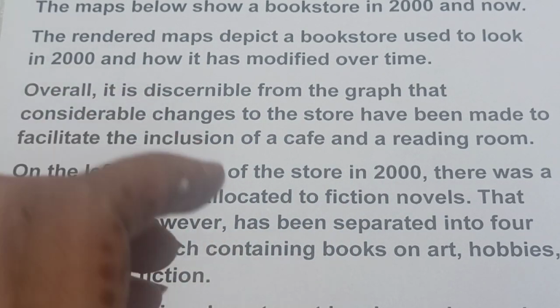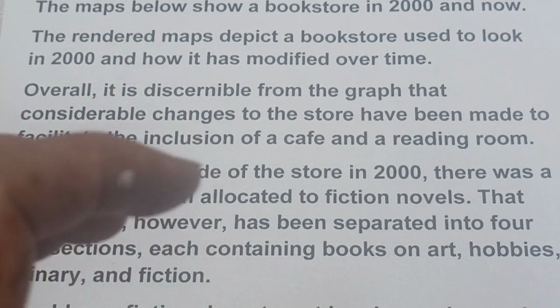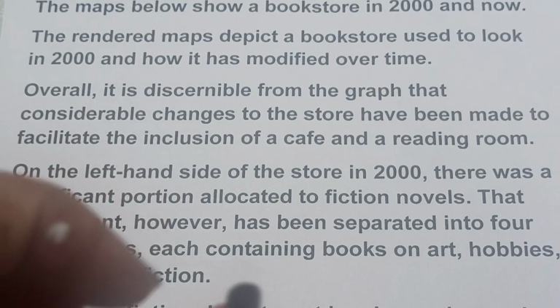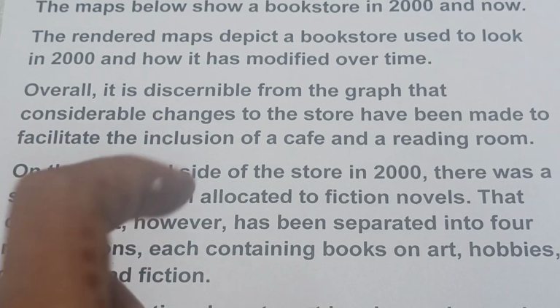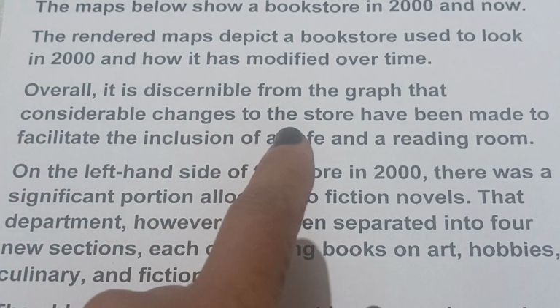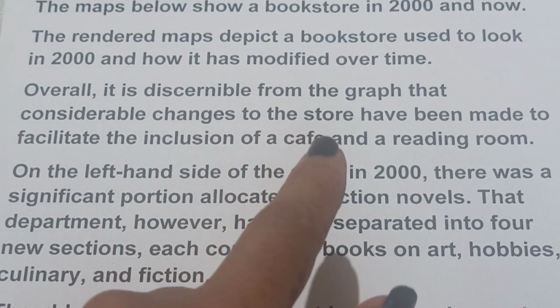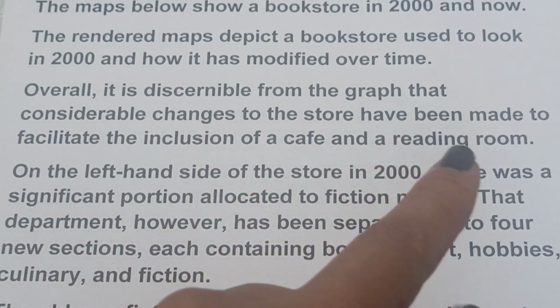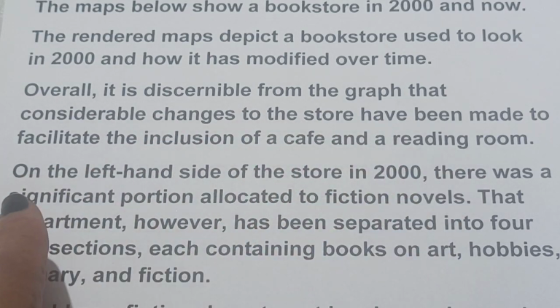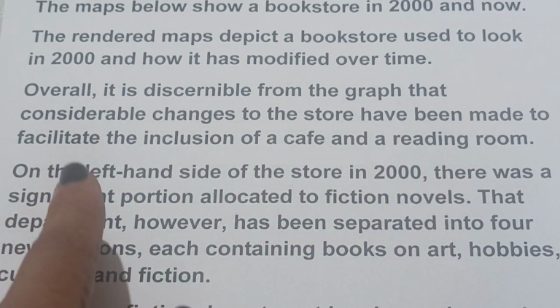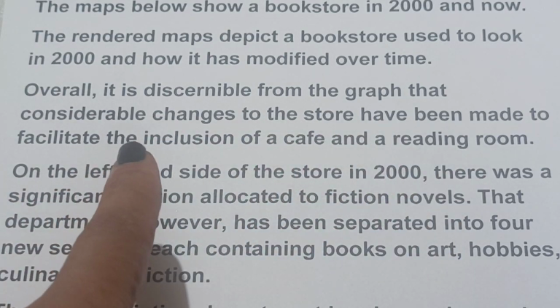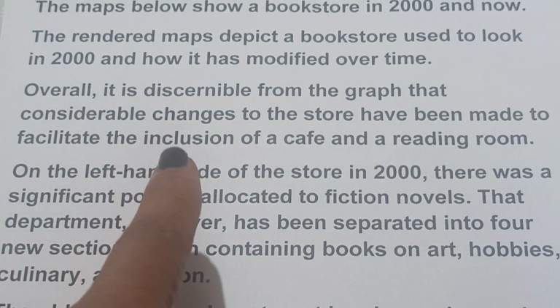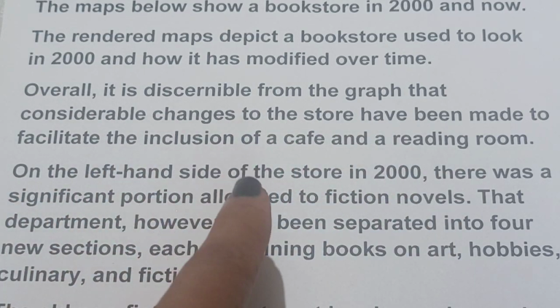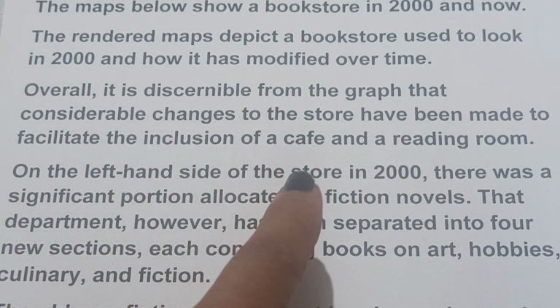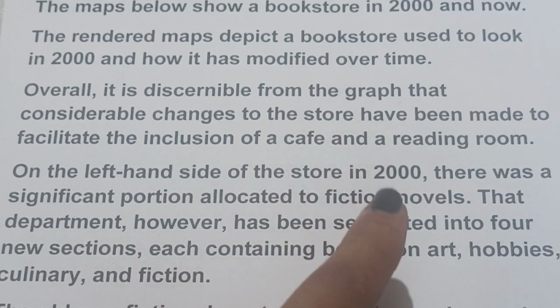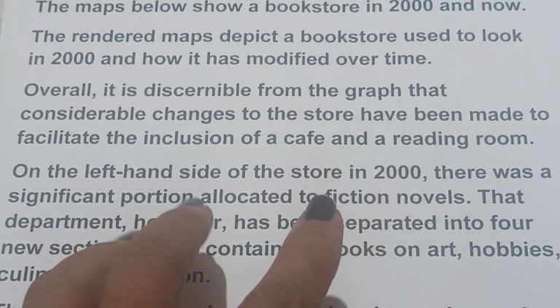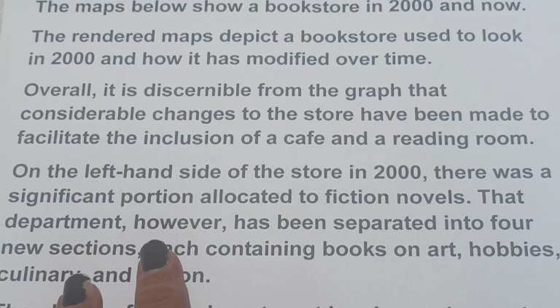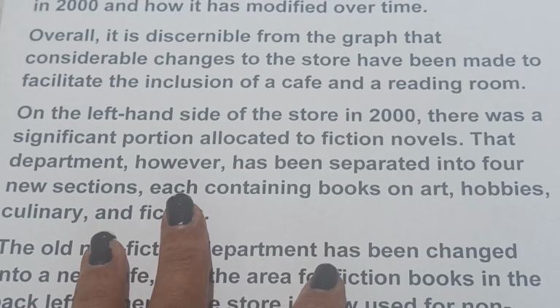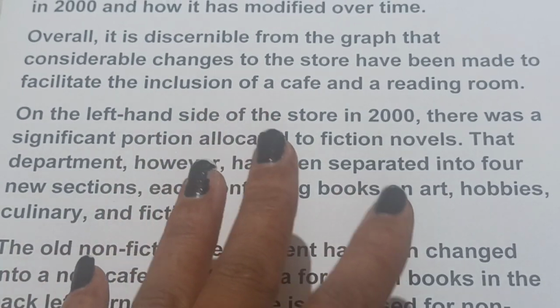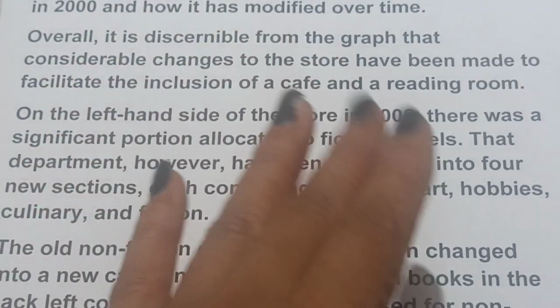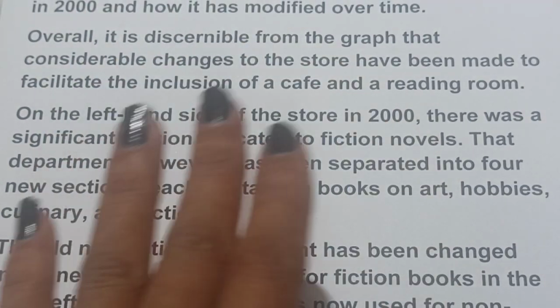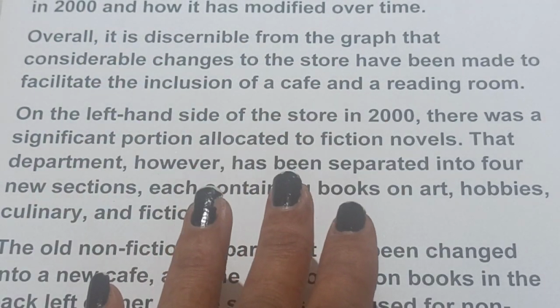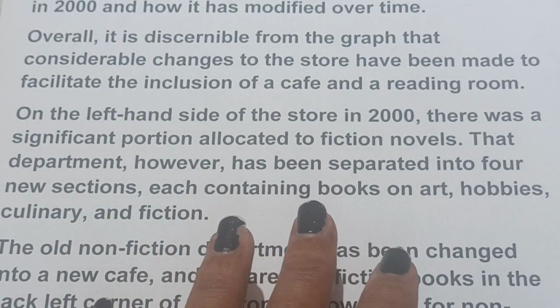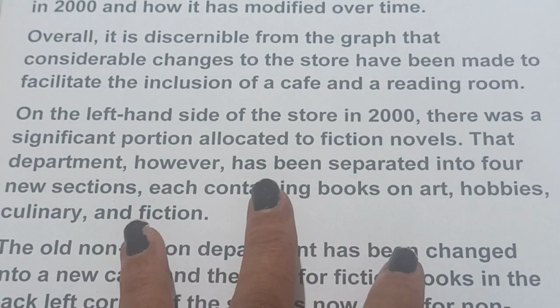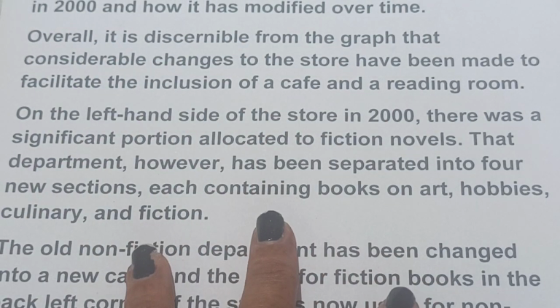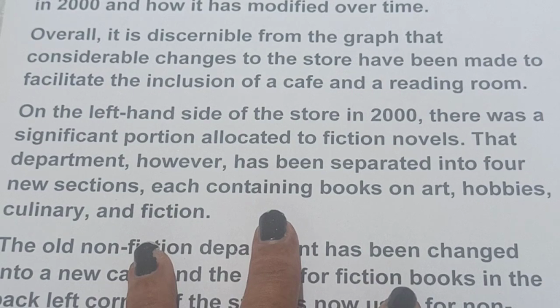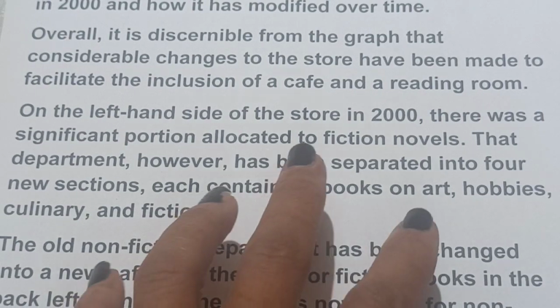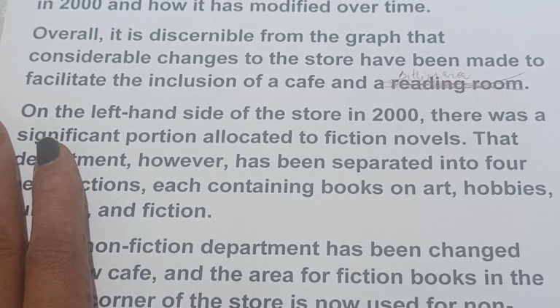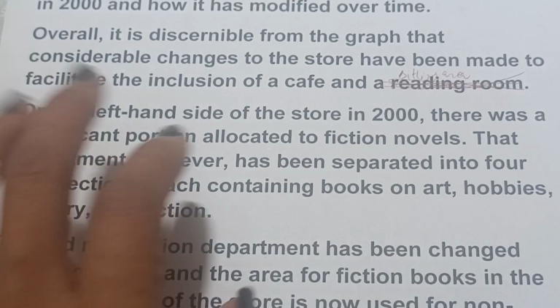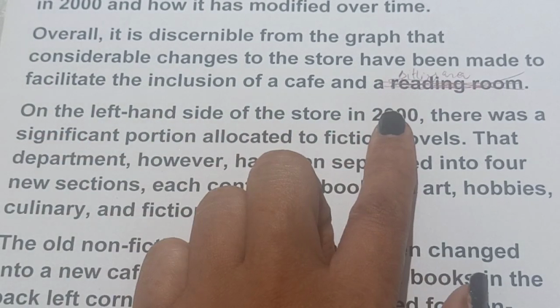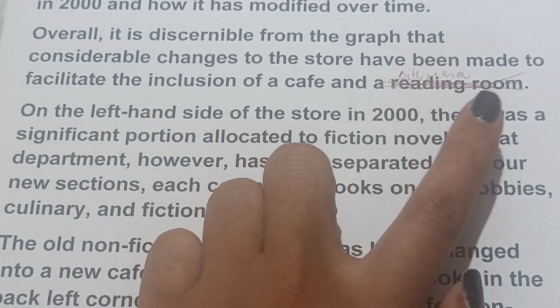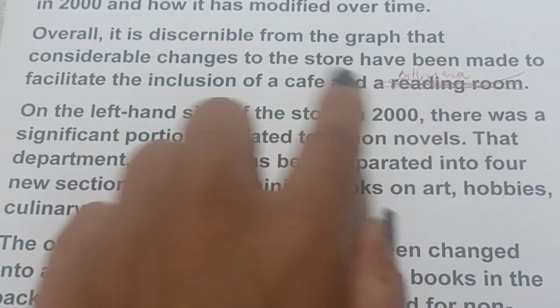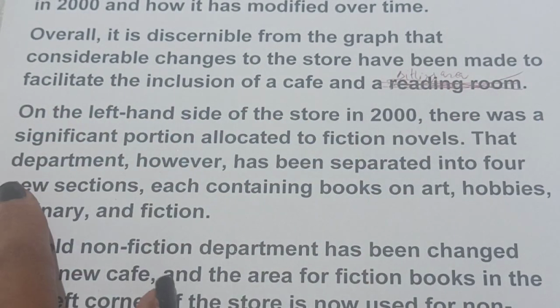Significant changes have been made to facilitate the inclusion of a cafe and a sitting area on the left-hand side of the store. They have made tables — so we can write 'a sitting area' rather than 'room.'